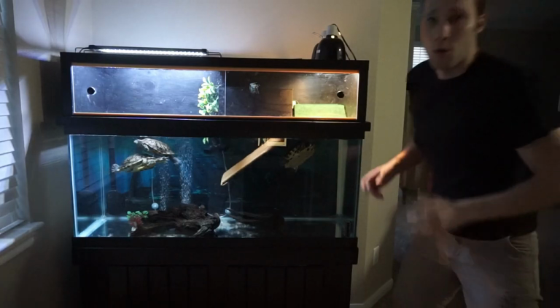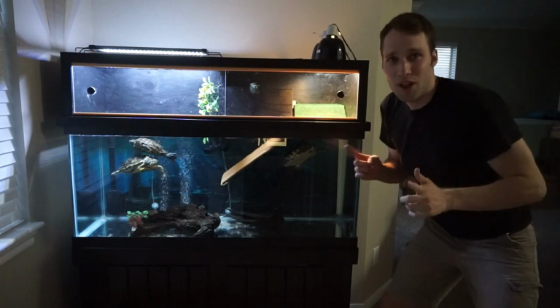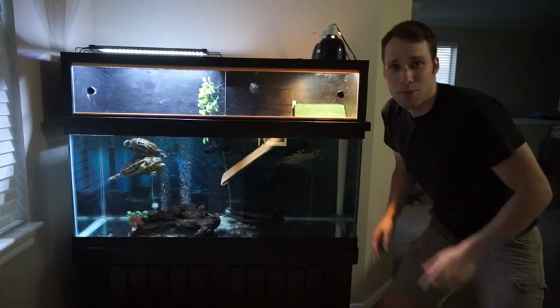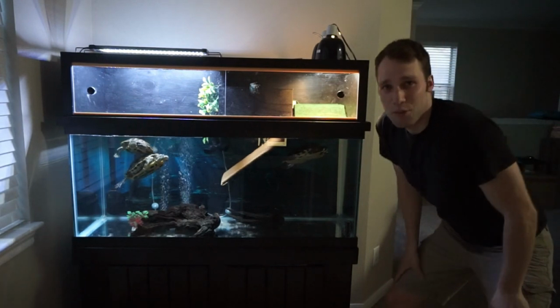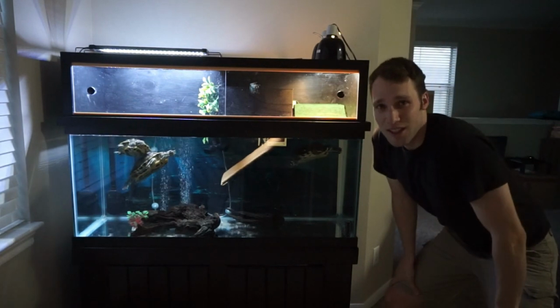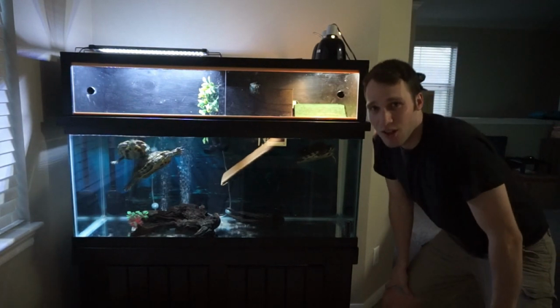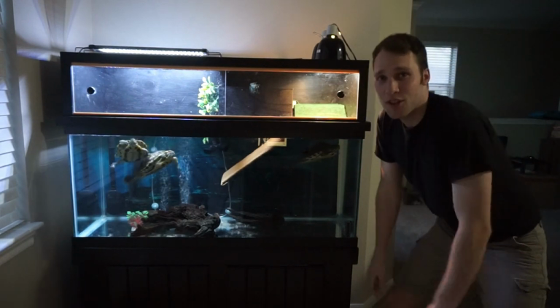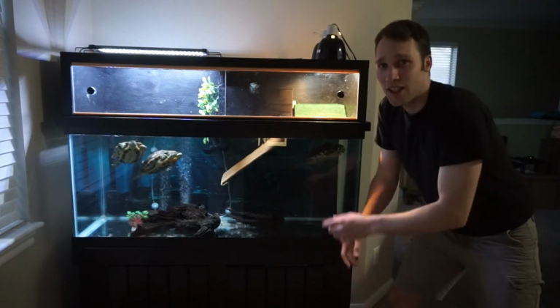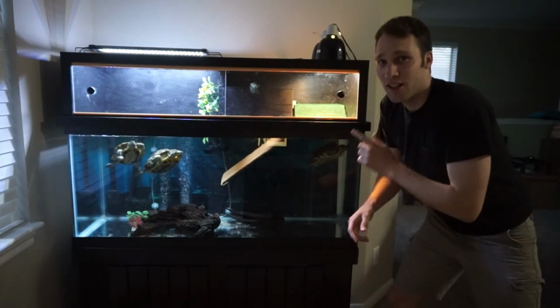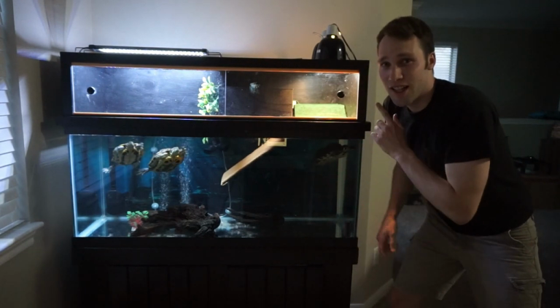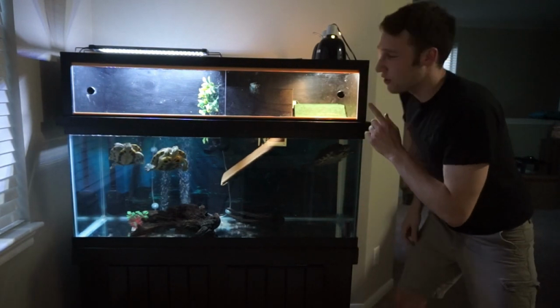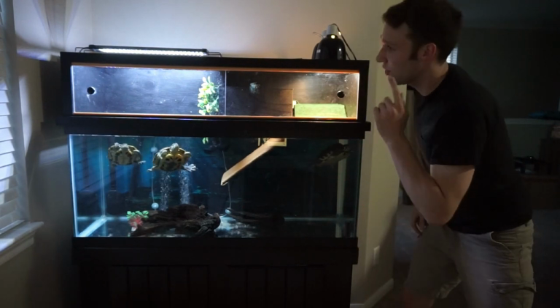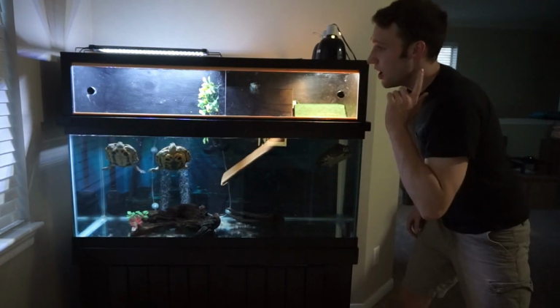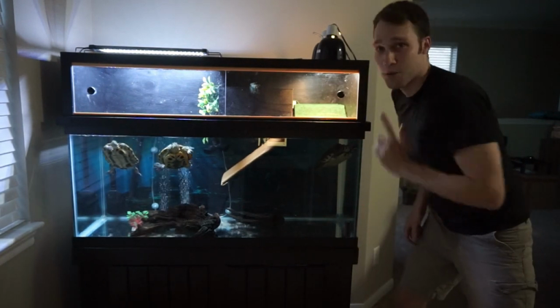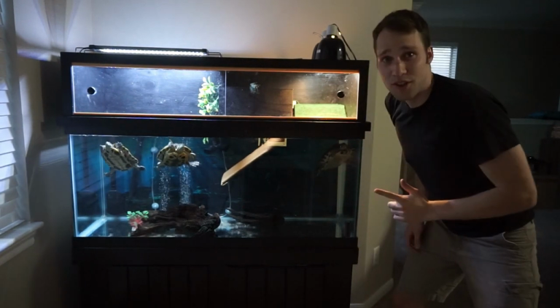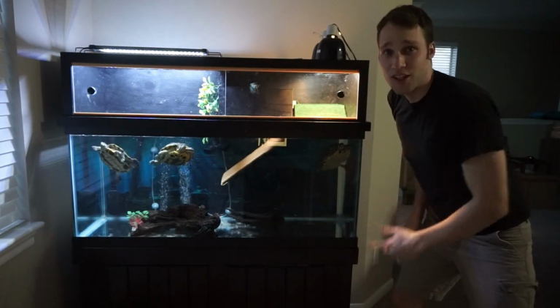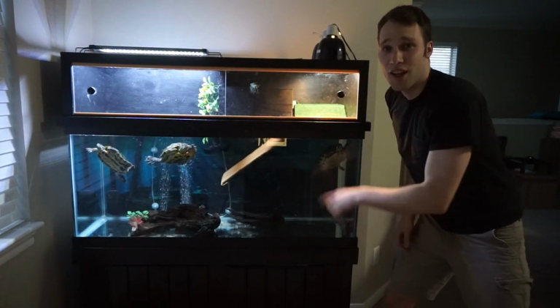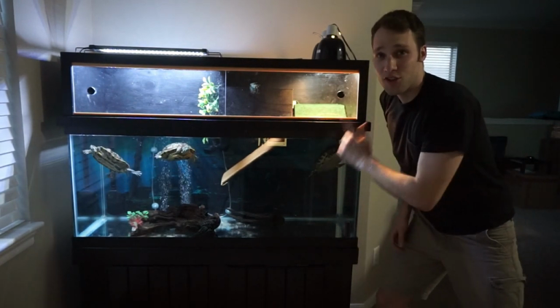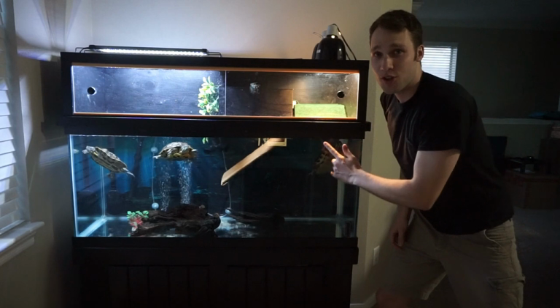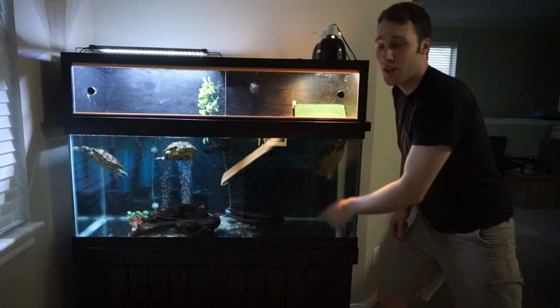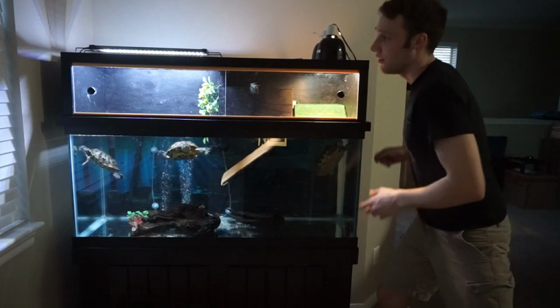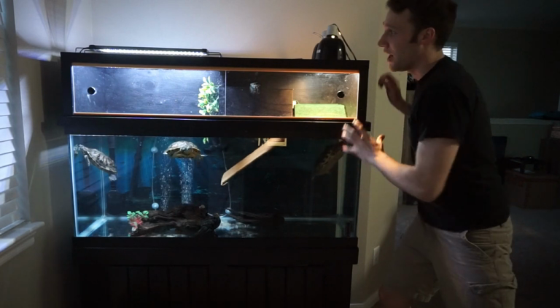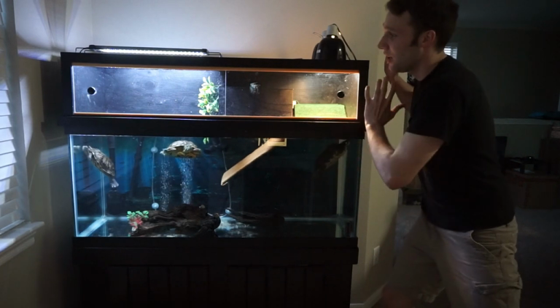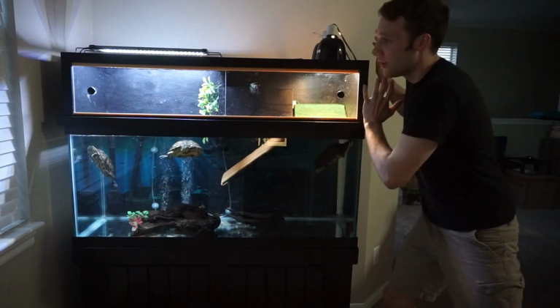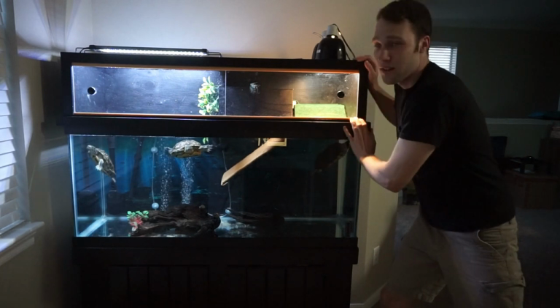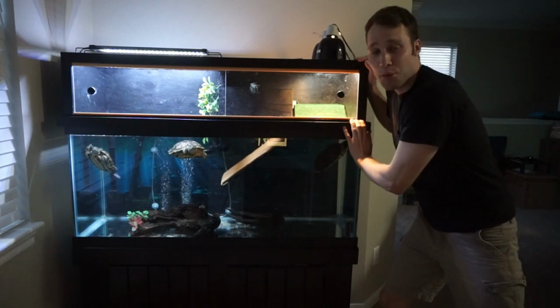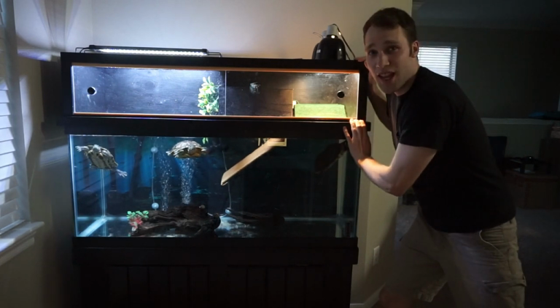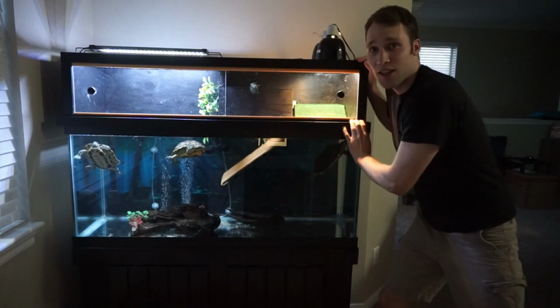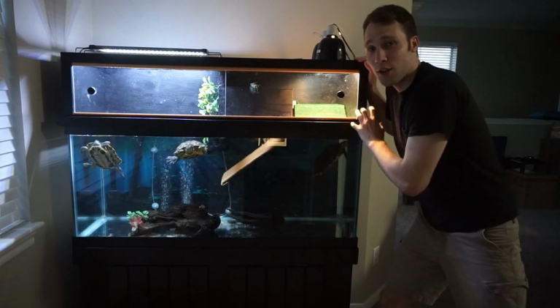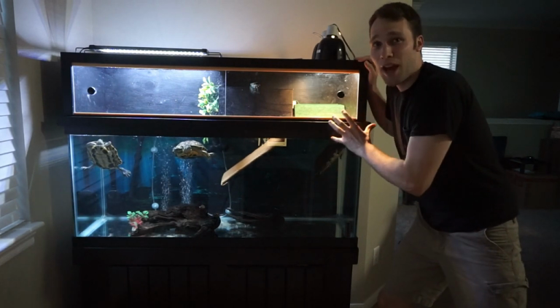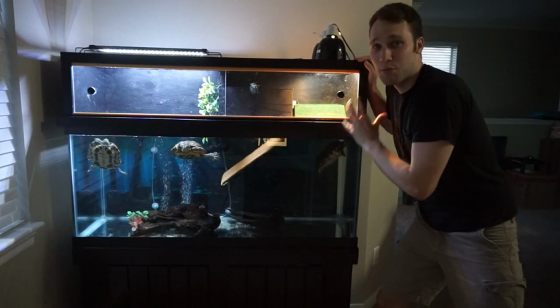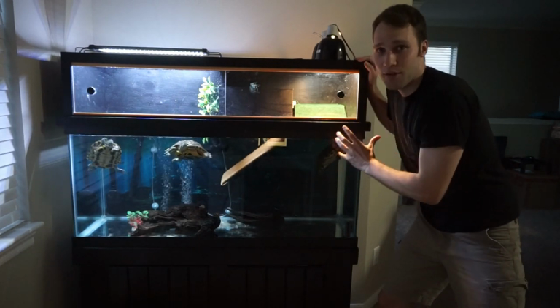What is up everybody? Long live your turtle here, and today I'm going to show you from start to finish the construction of my top-of-the-tank turtle basking platform.